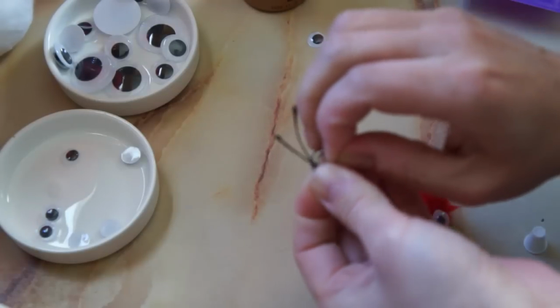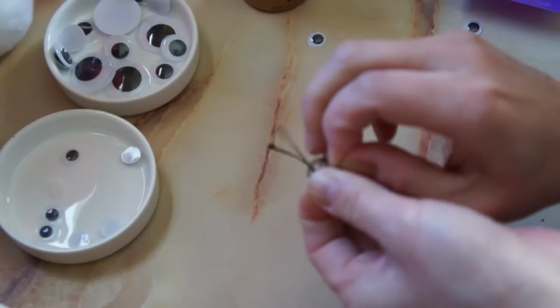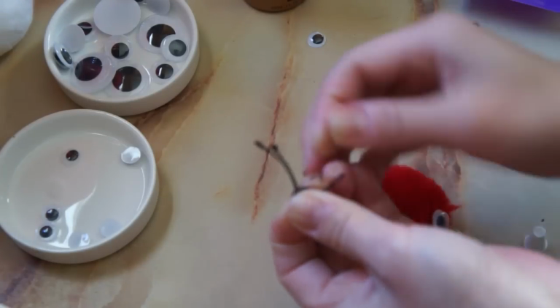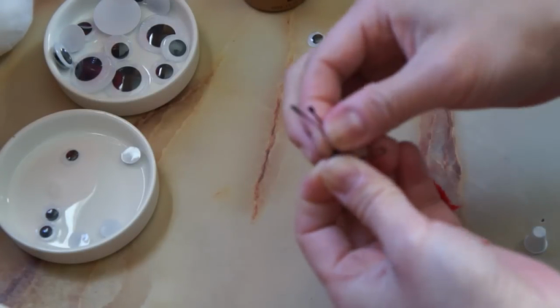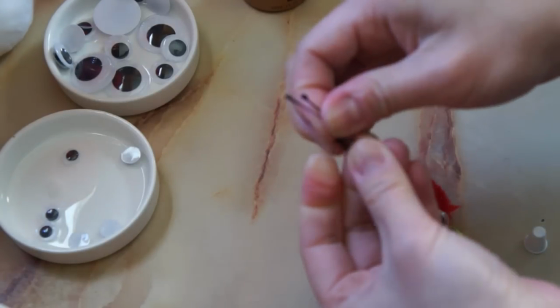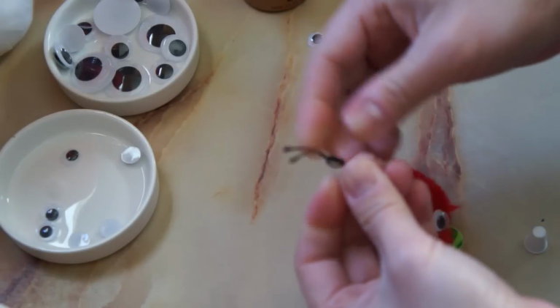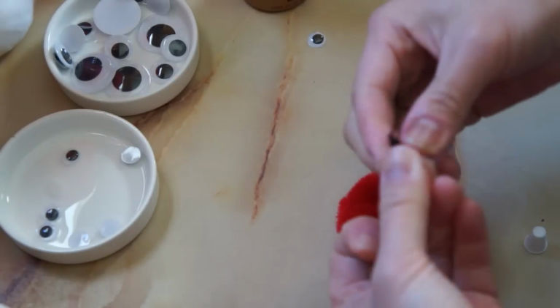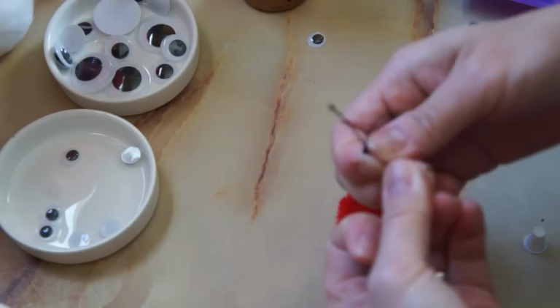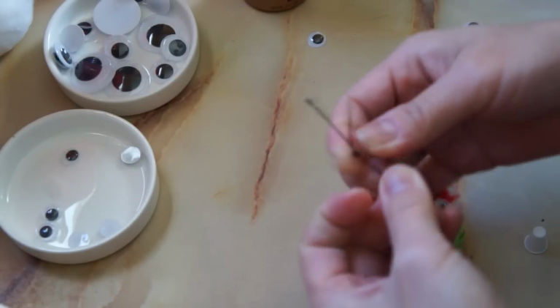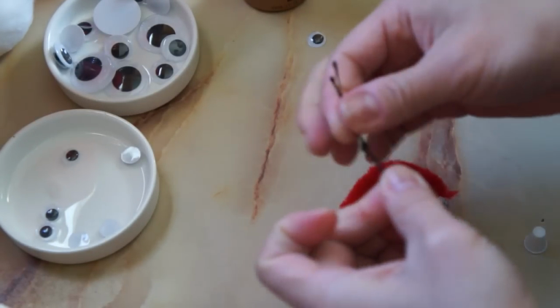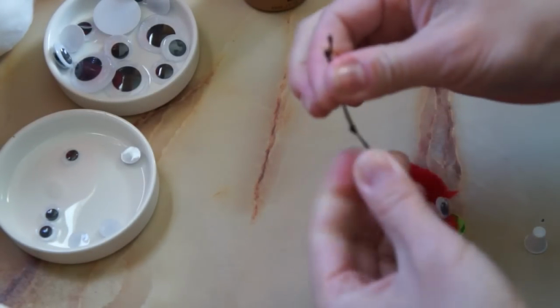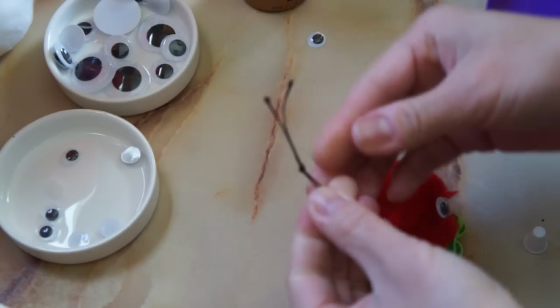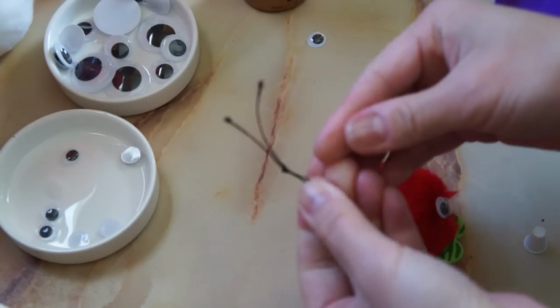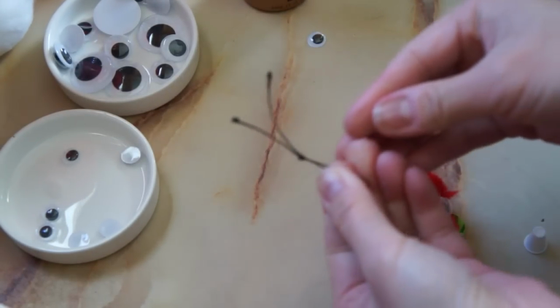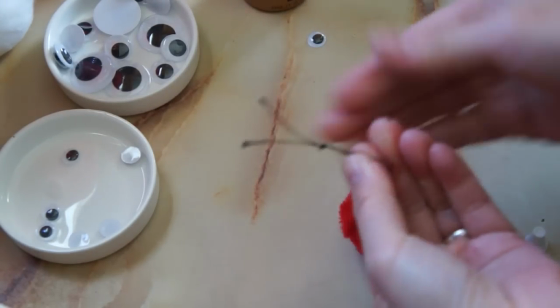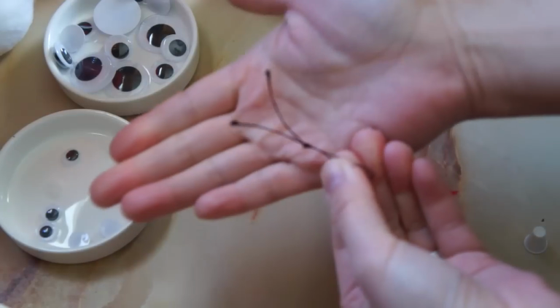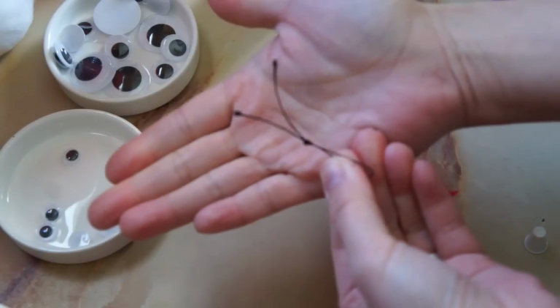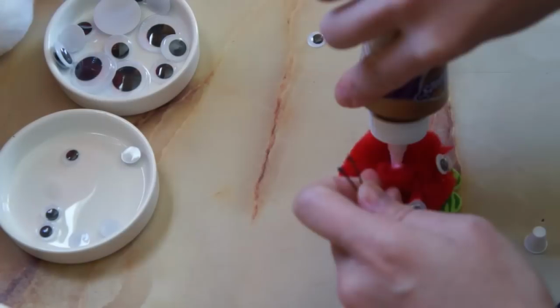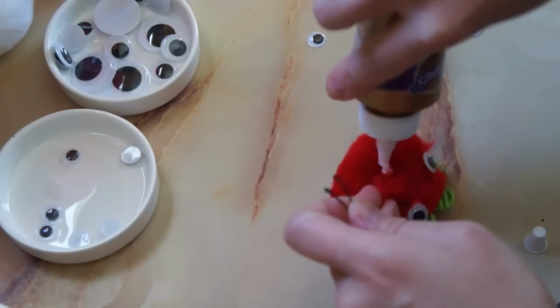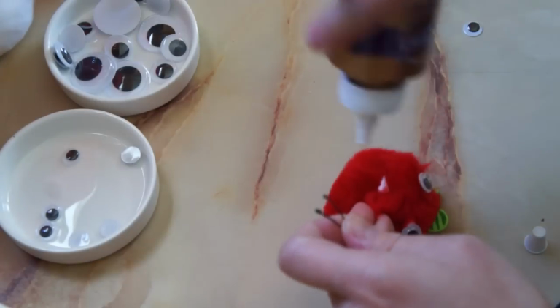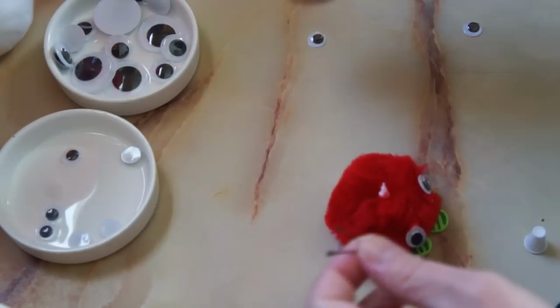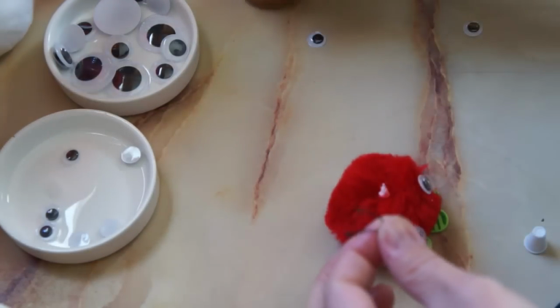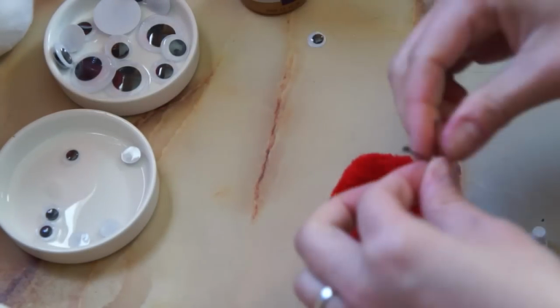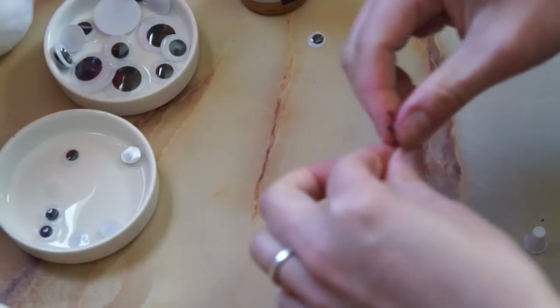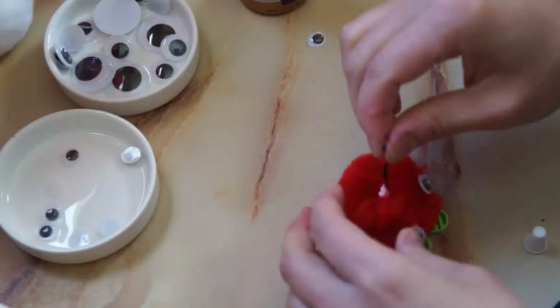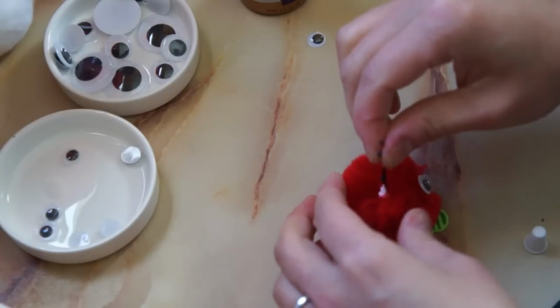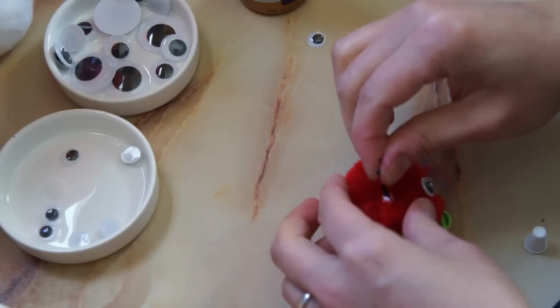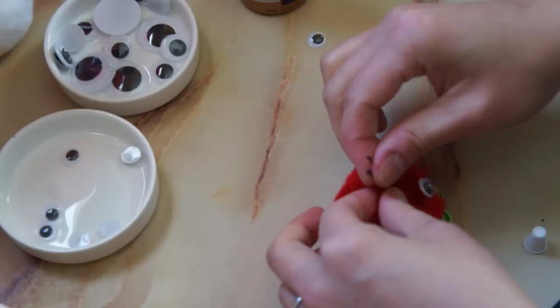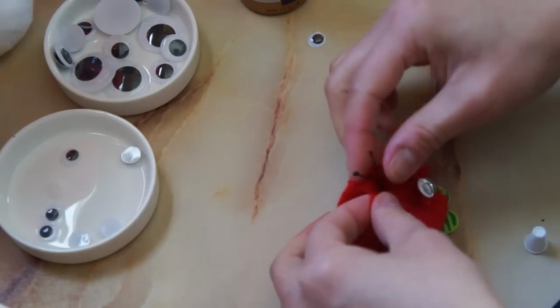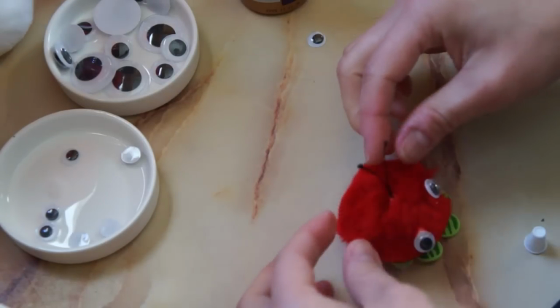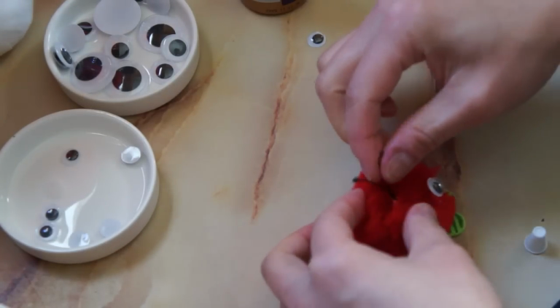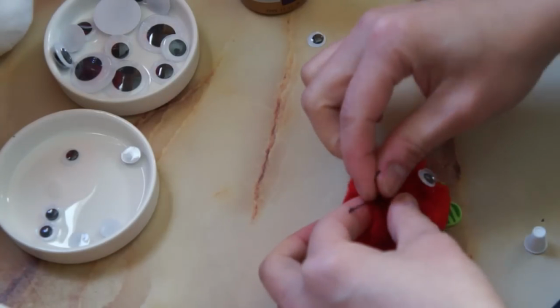Take your antennae and fold them in half and make a little knot near the bottom, and that way it'll splay out like a nice little V. Then squirt some glue inside your pom-pom and add your antennae, and give it a good pinch till it stays in place.